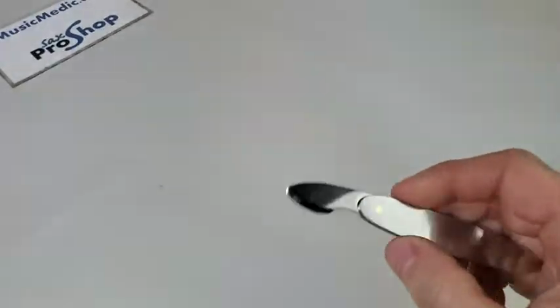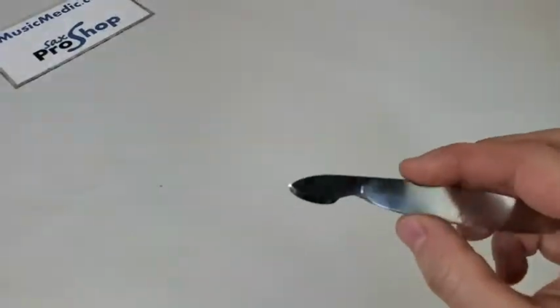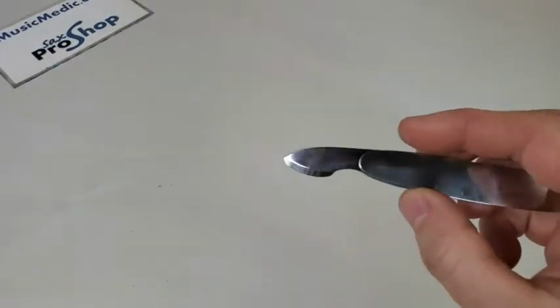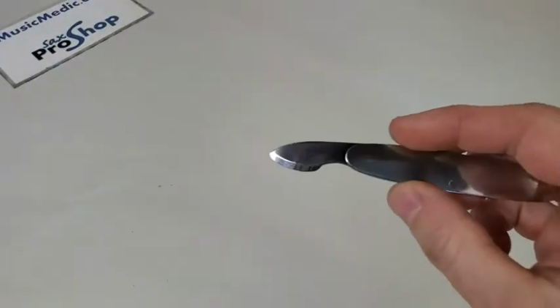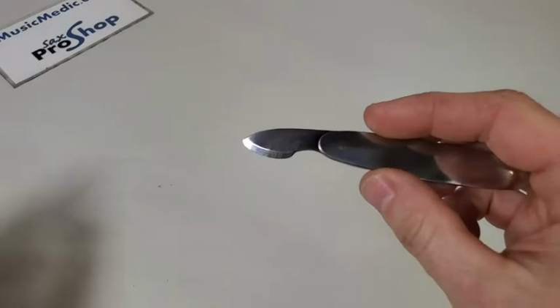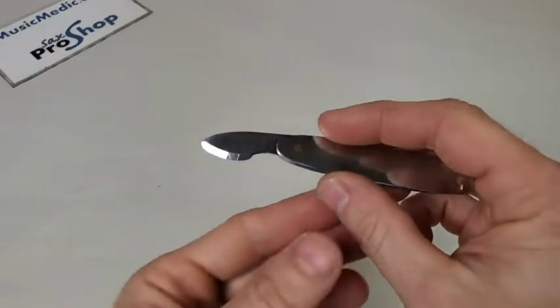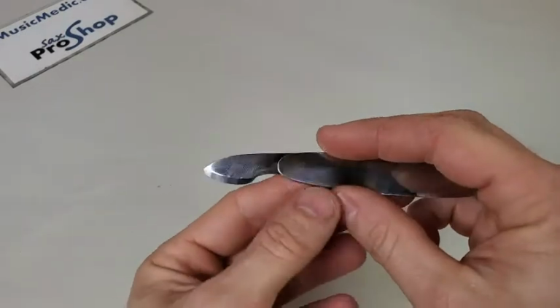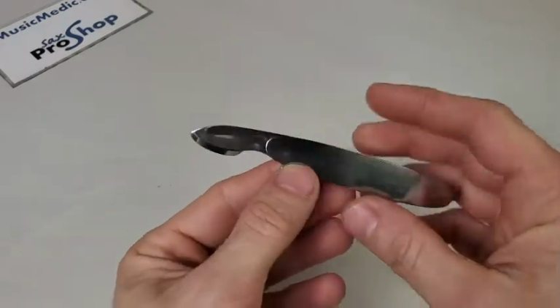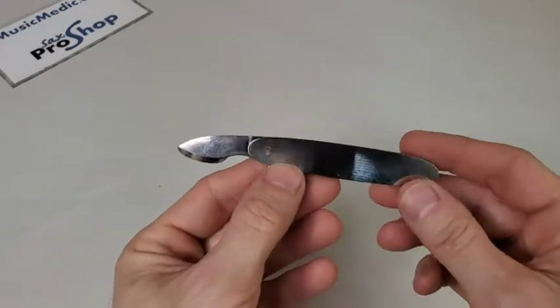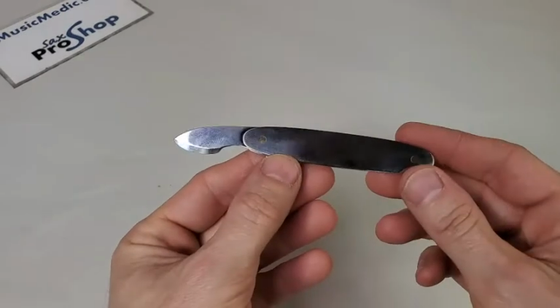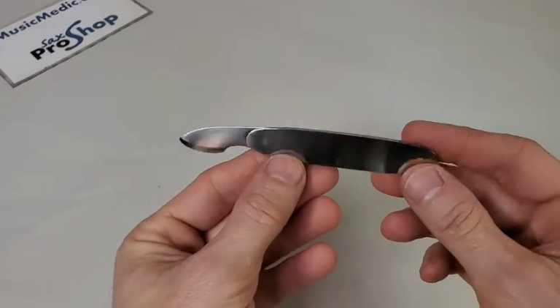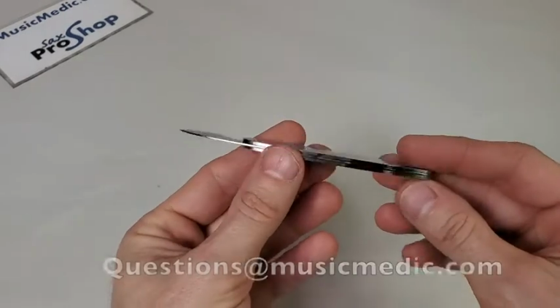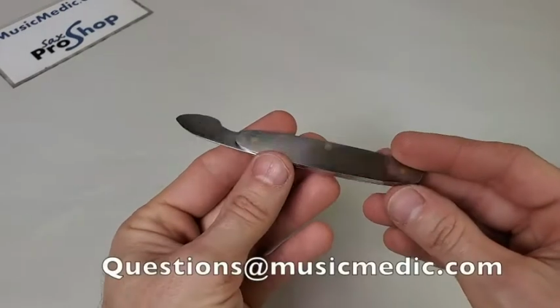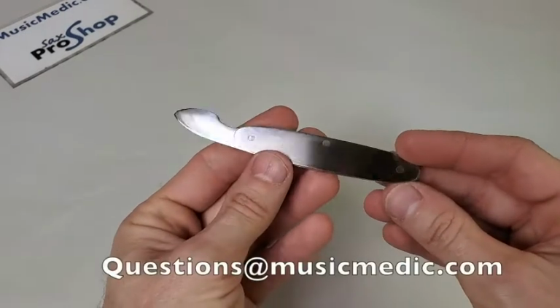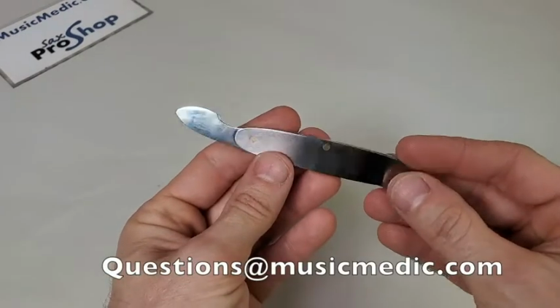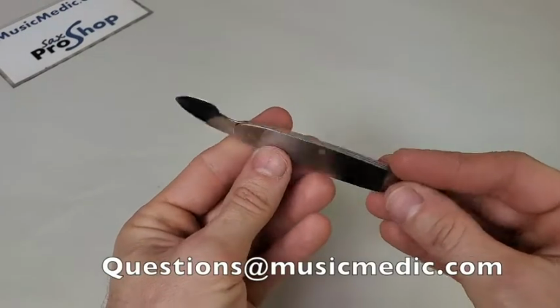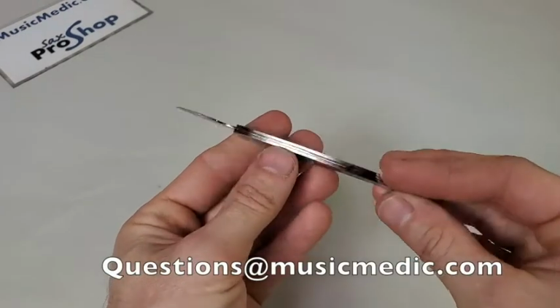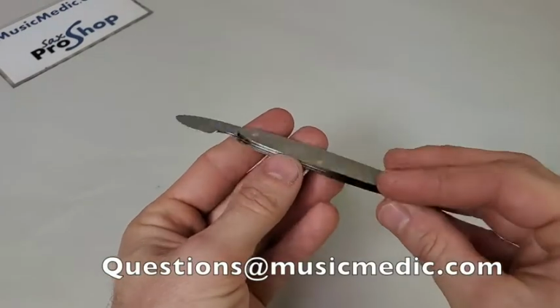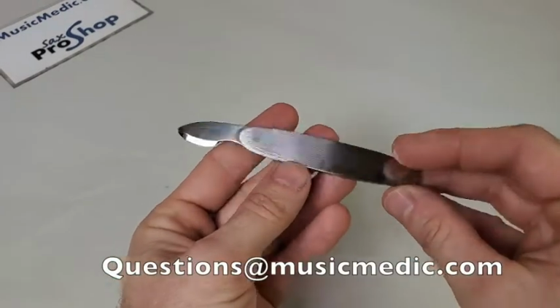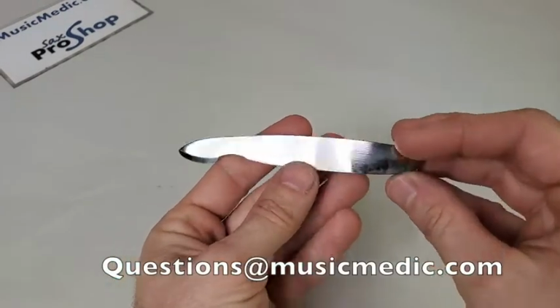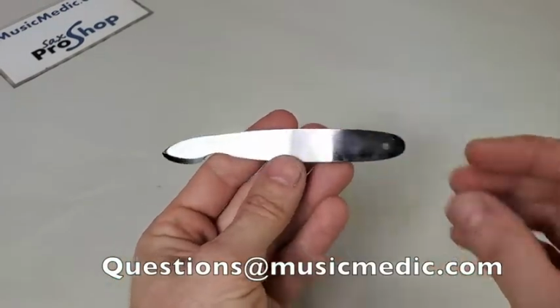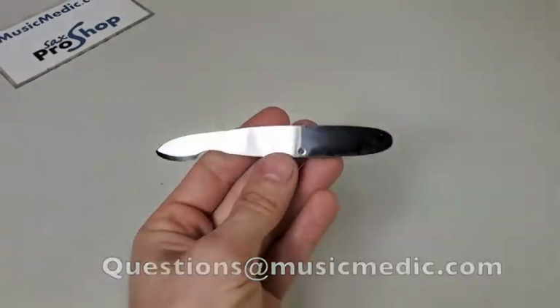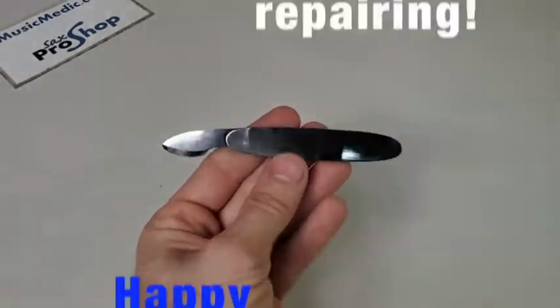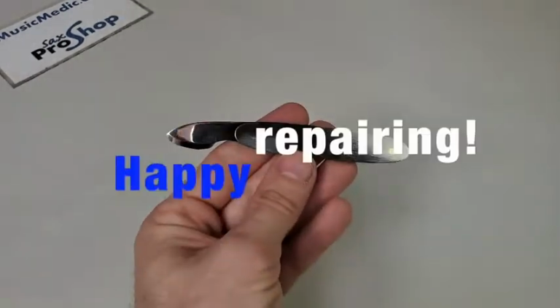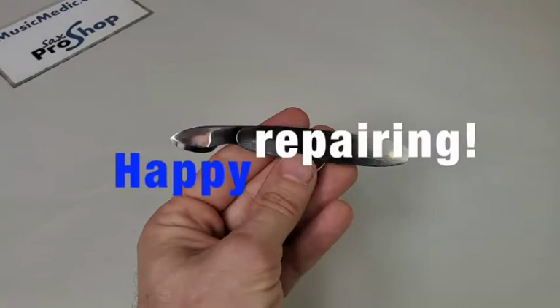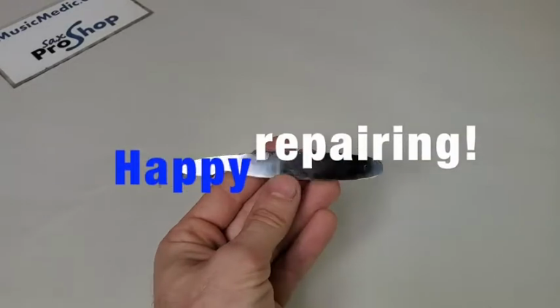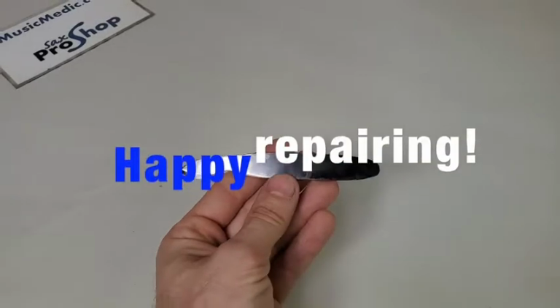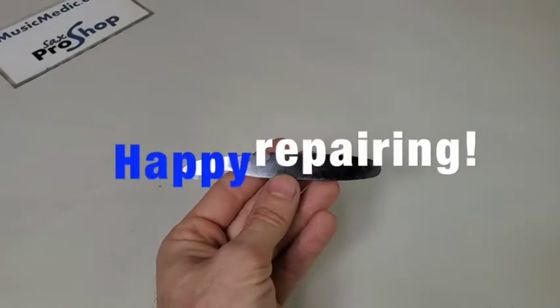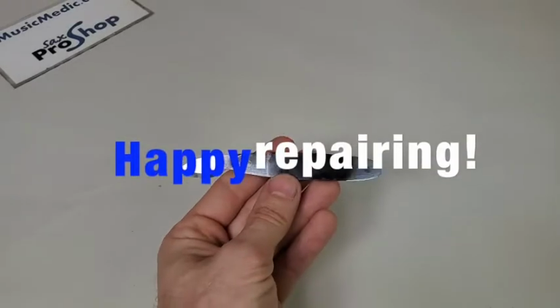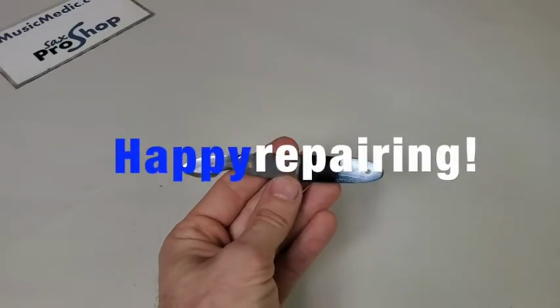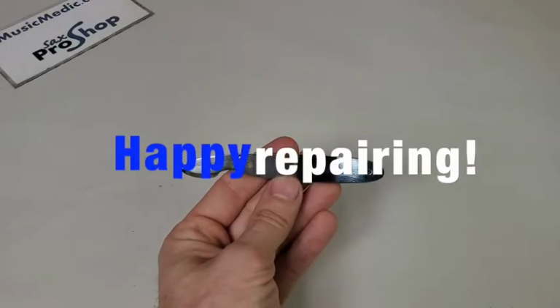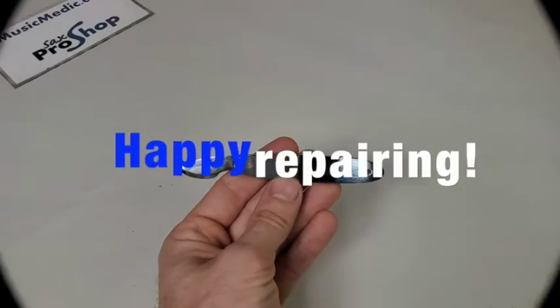So this is the open hole bushing lifter from Music Medic. If you have any questions about this, feel free to contact us, and until next time, happy repairing!